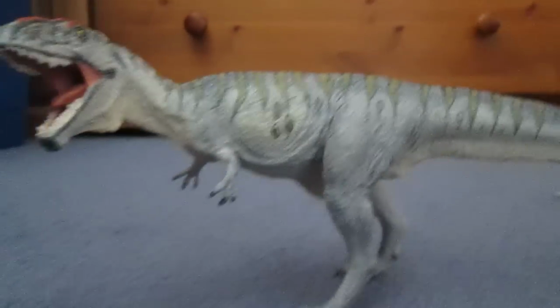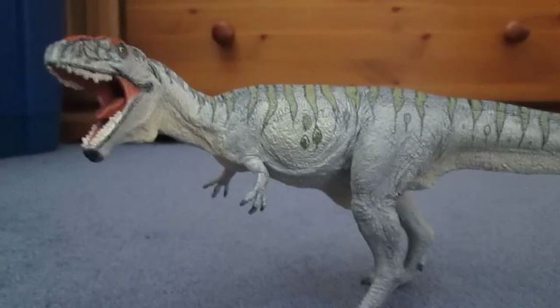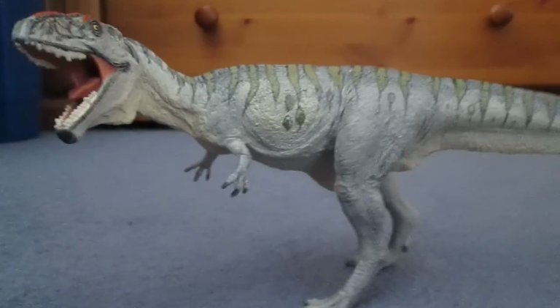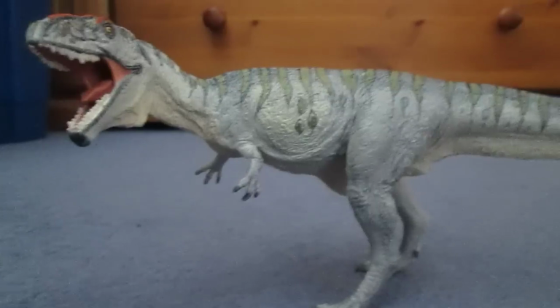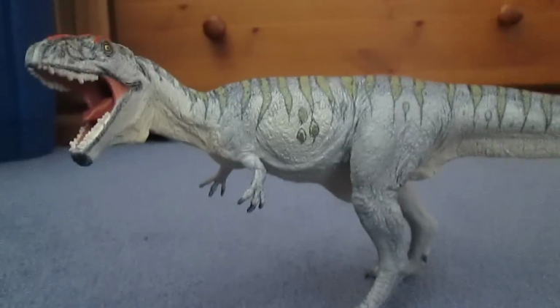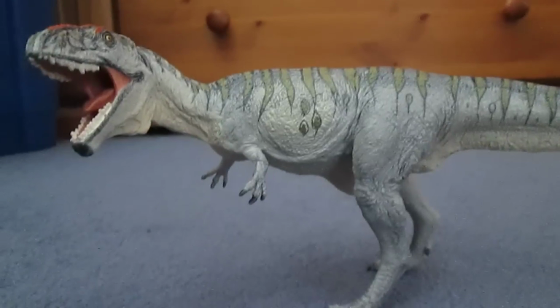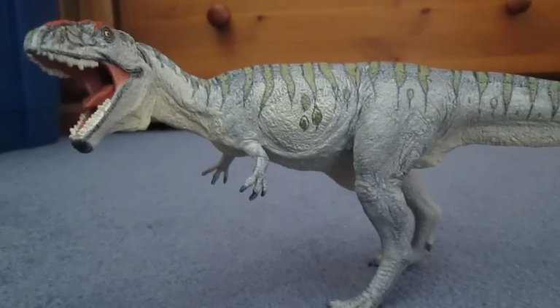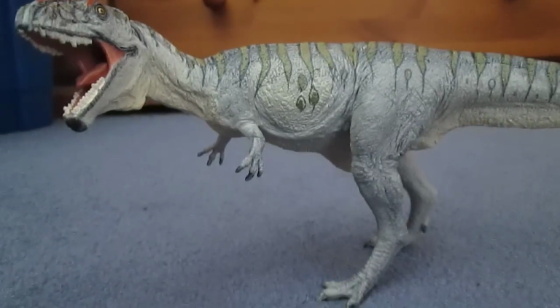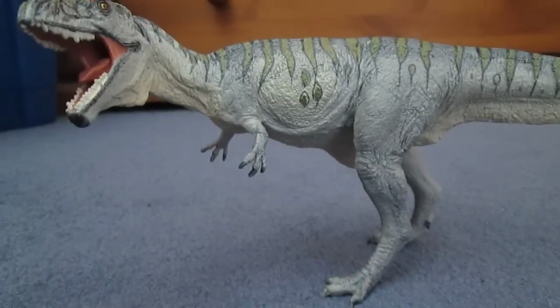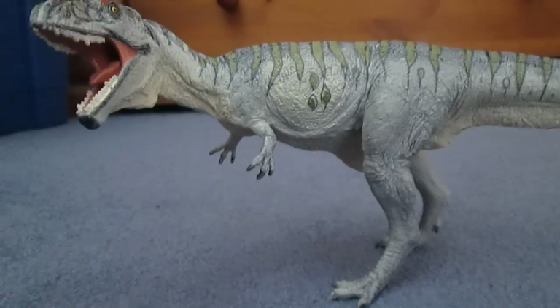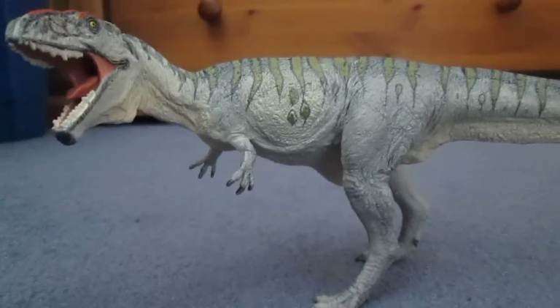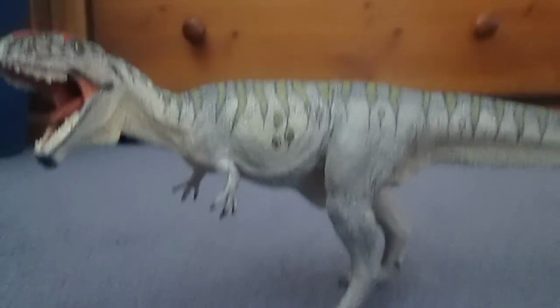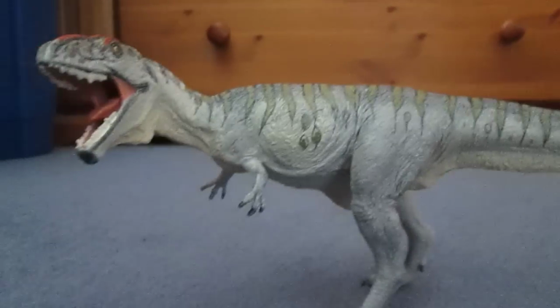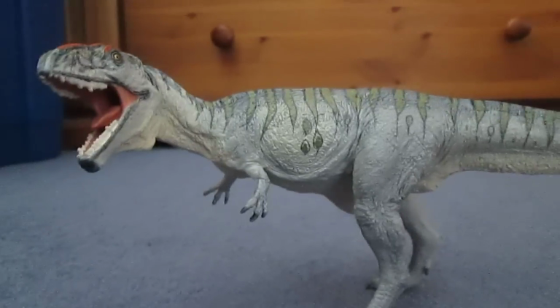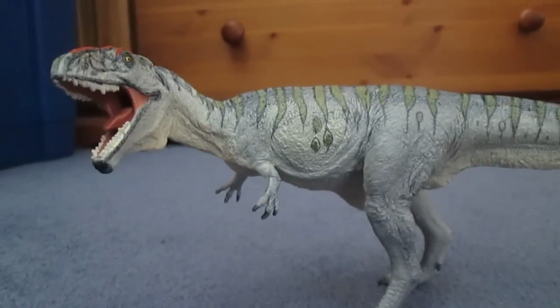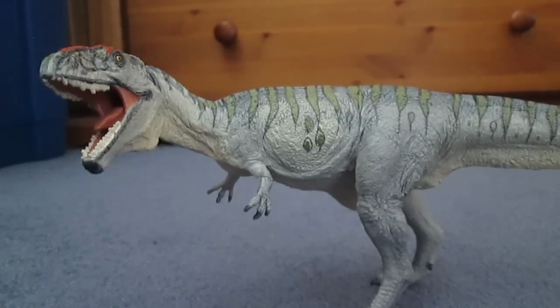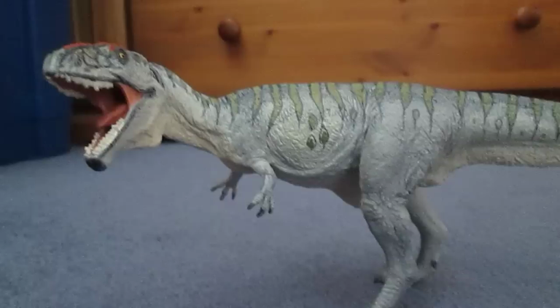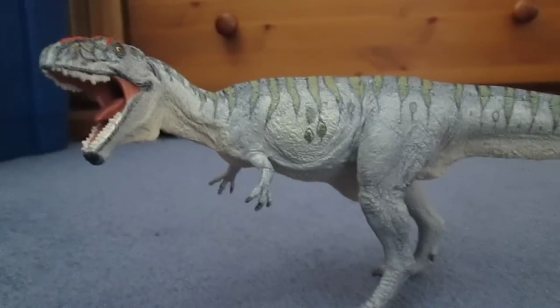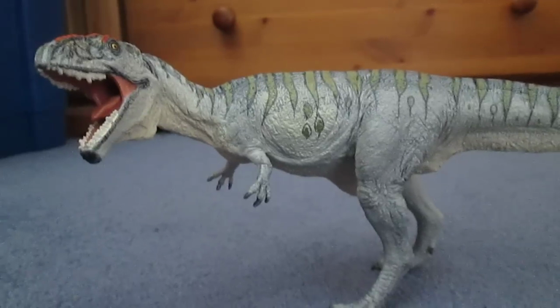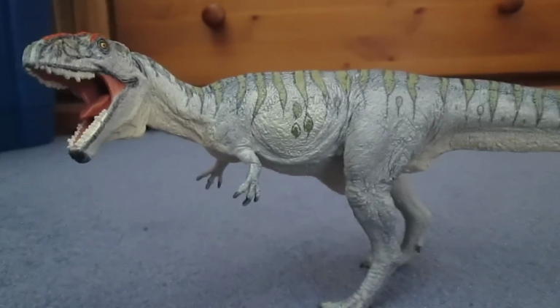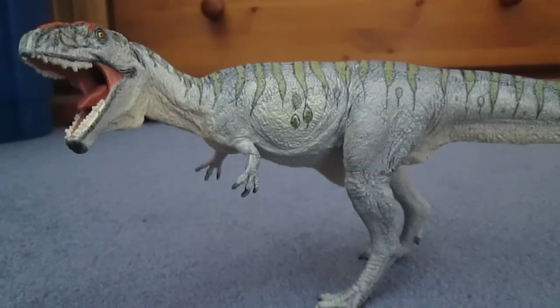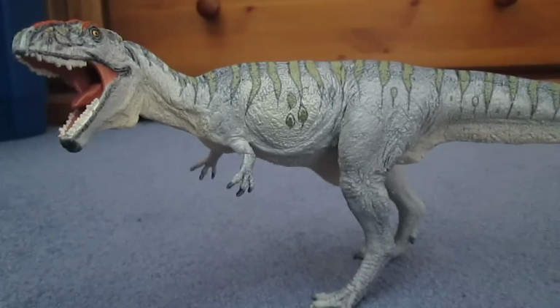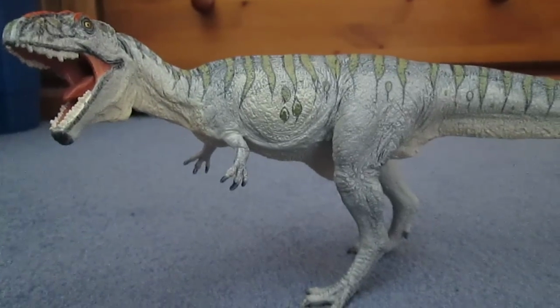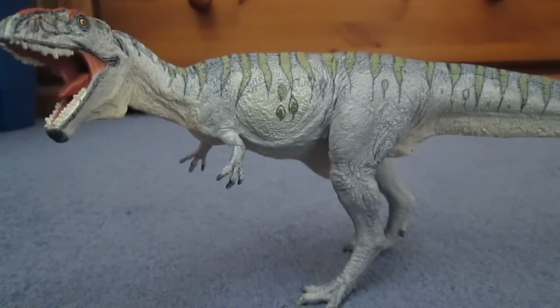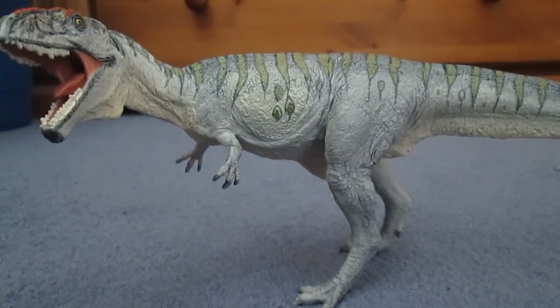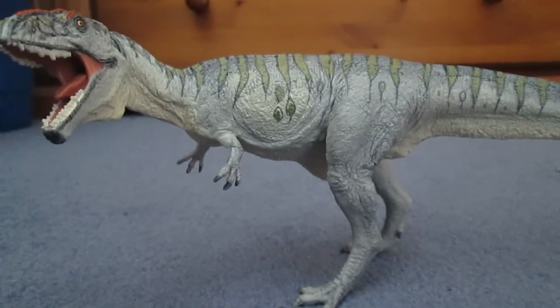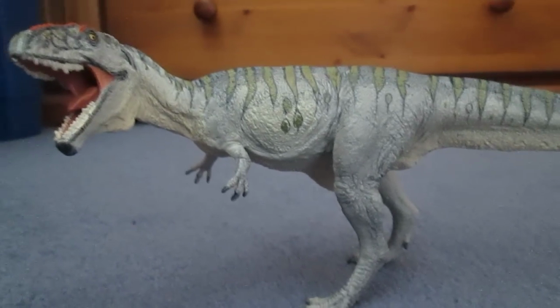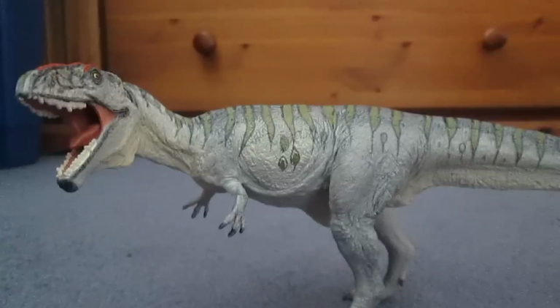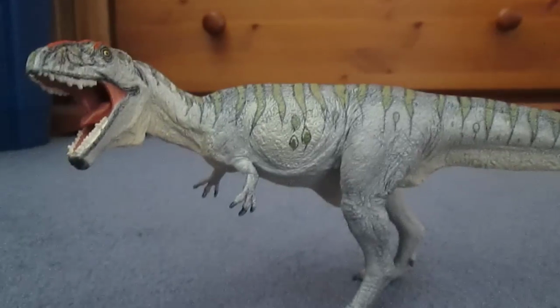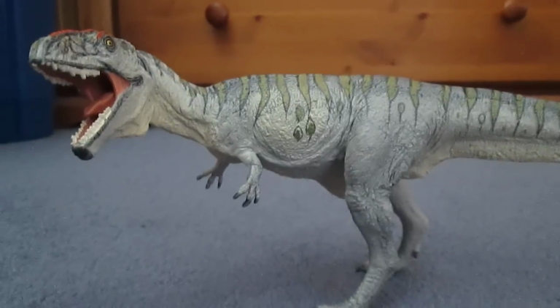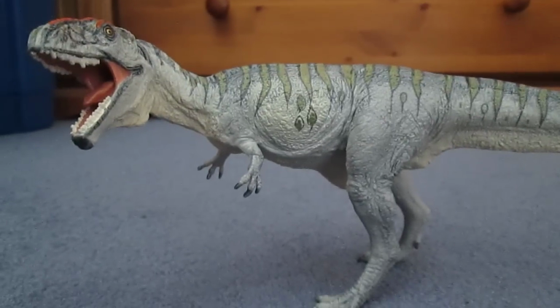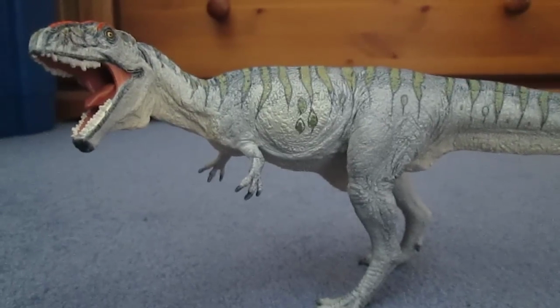Now, Giganotosaurus, which name means Giant Southern Lizard, is a species of giant Carcharodontosaurid dinosaur that lived in the late Cretaceous period, 97 million years ago, in prehistoric Argentina.